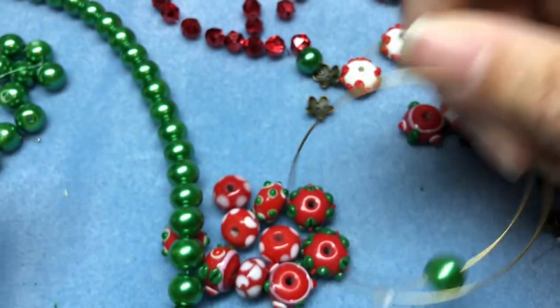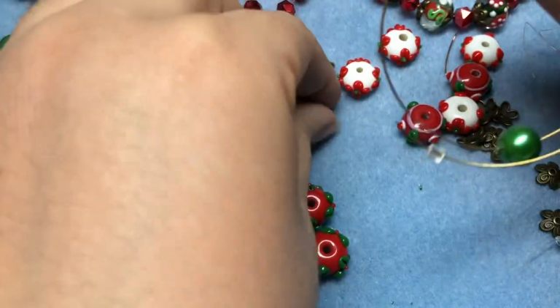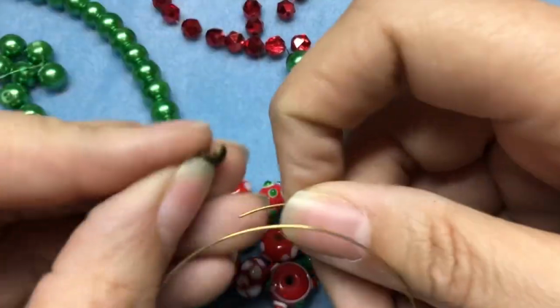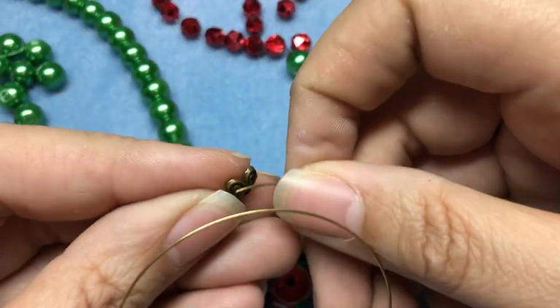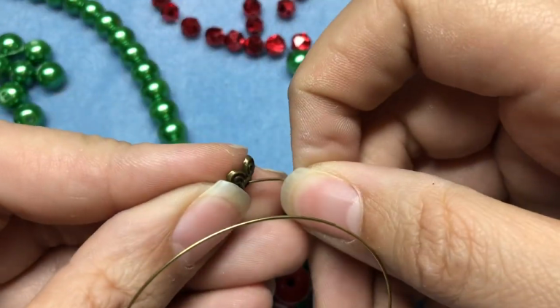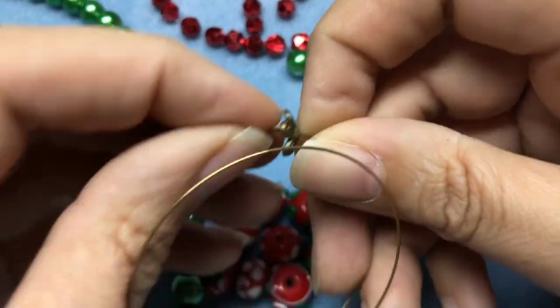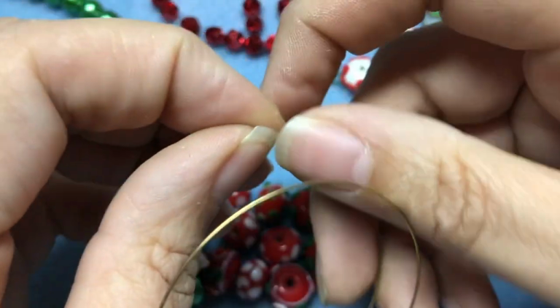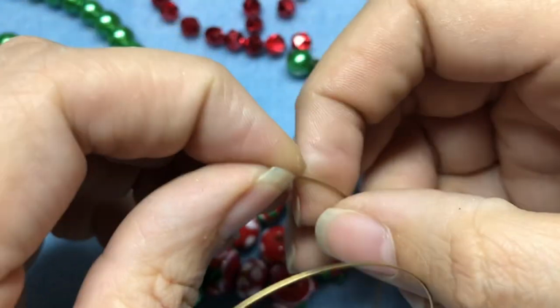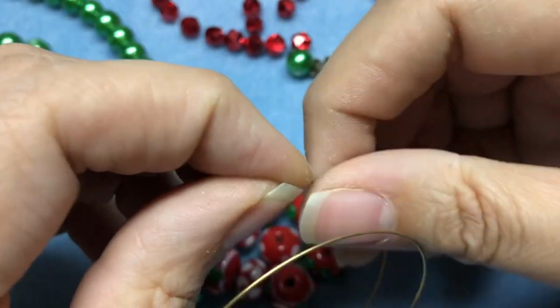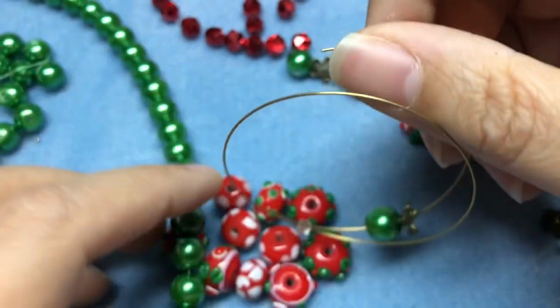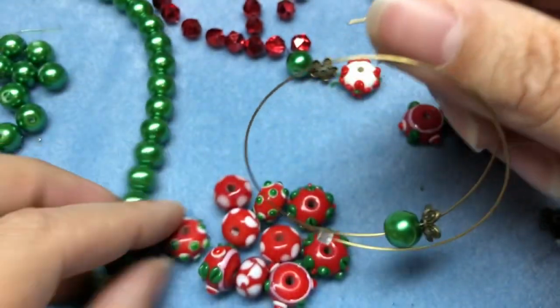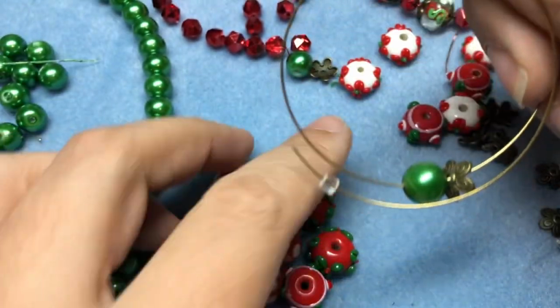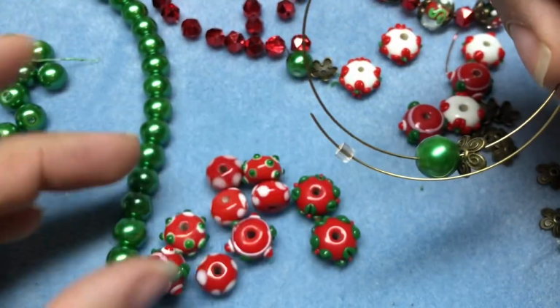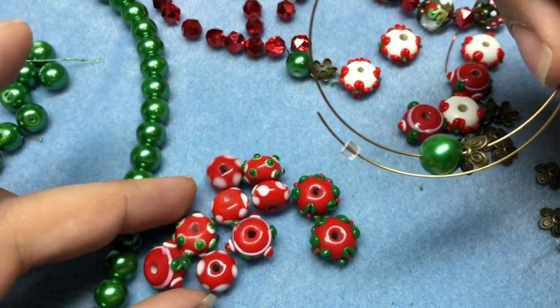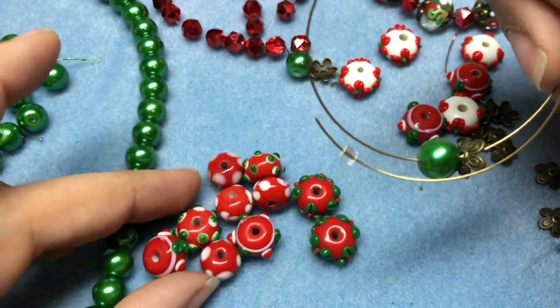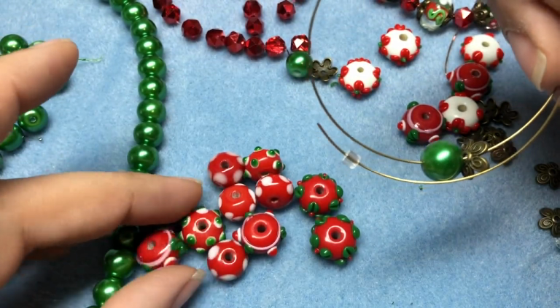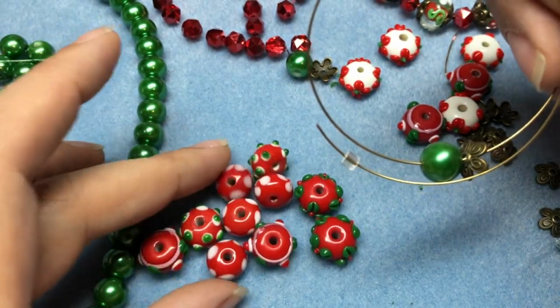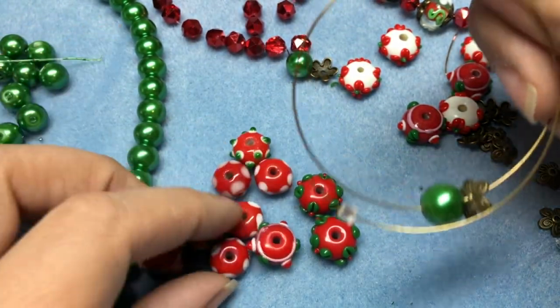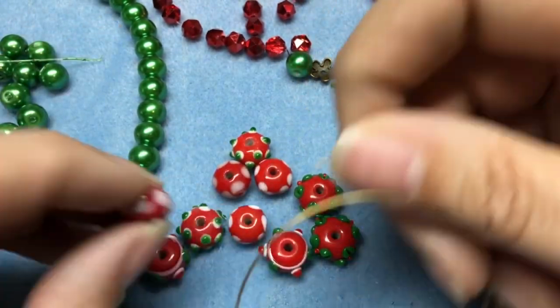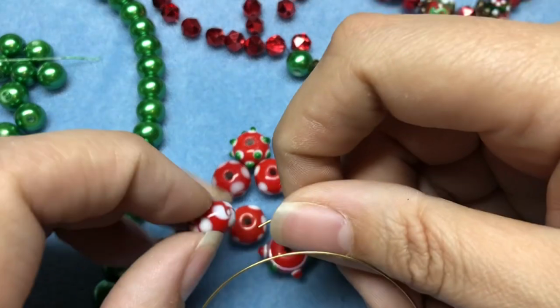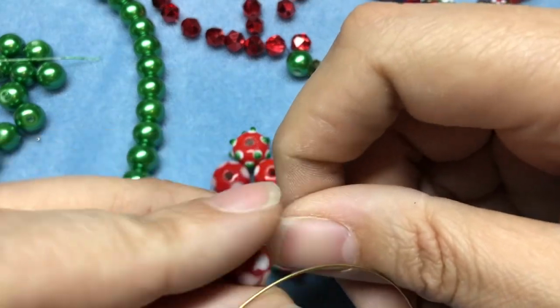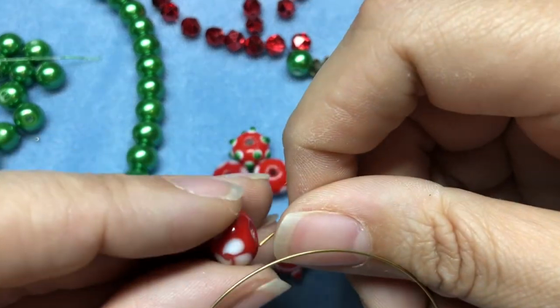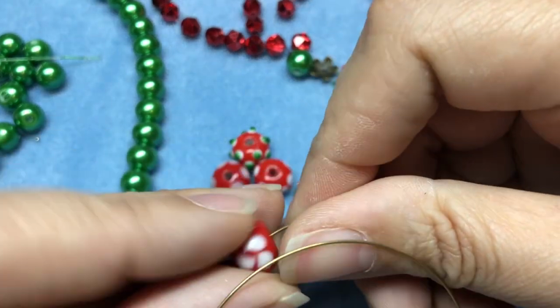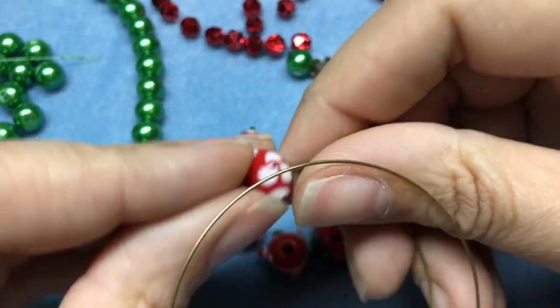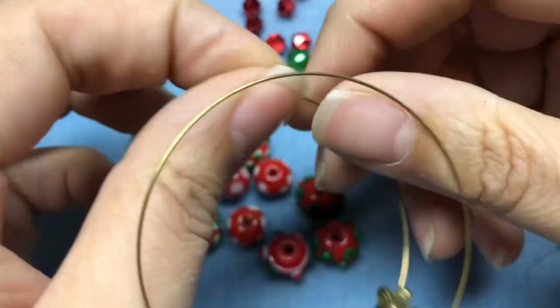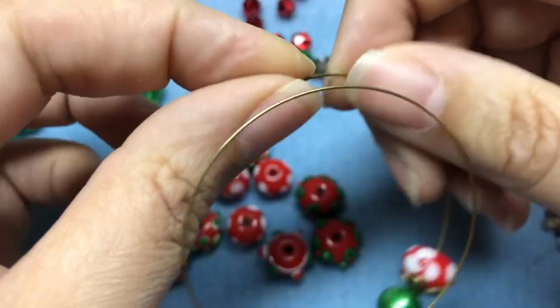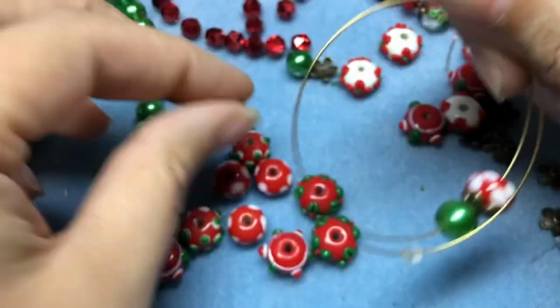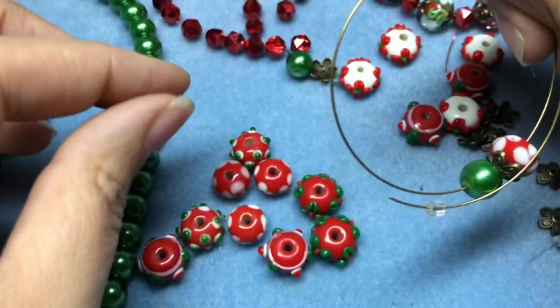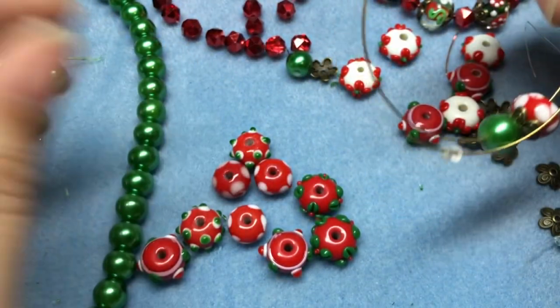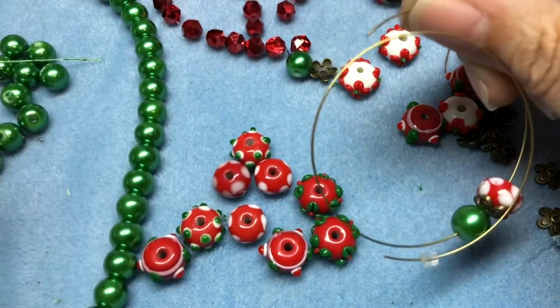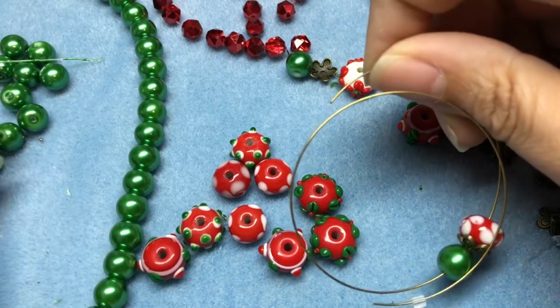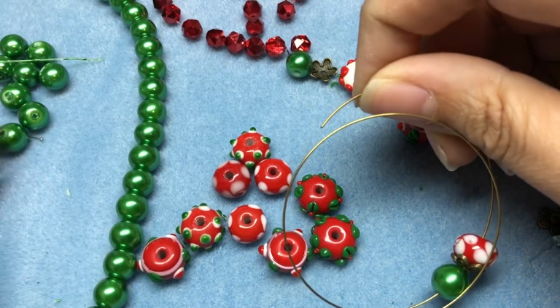This one's not really going to have a focal bead in the middle — I don't have like a focal for this one, I guess is what I'm saying.